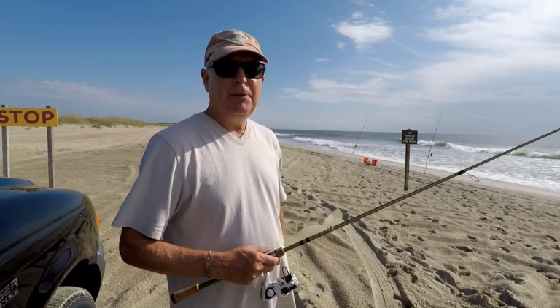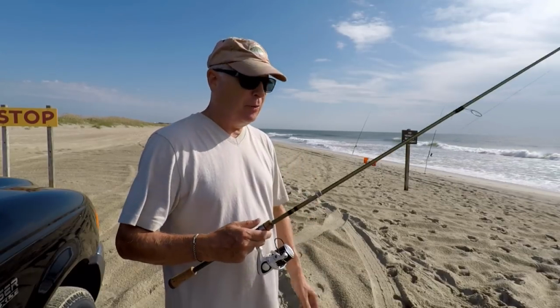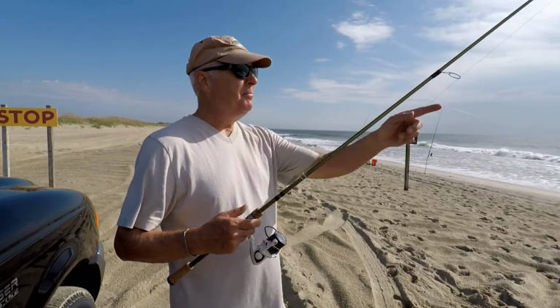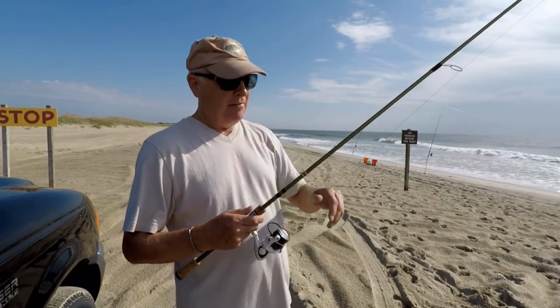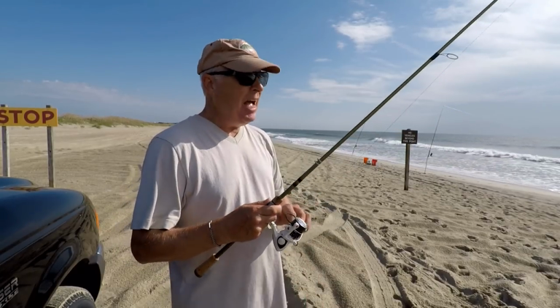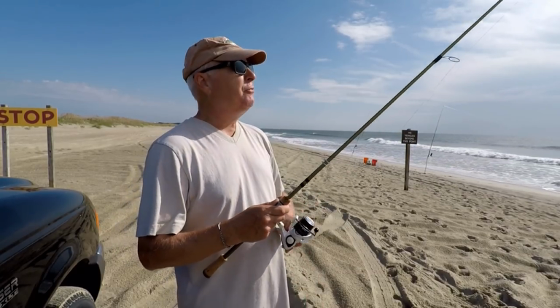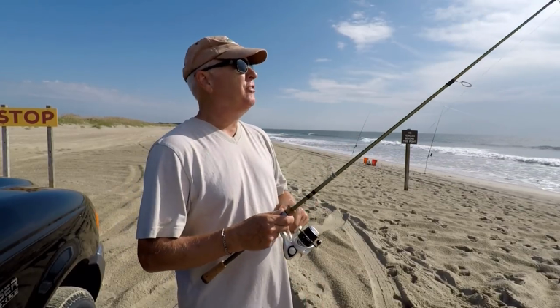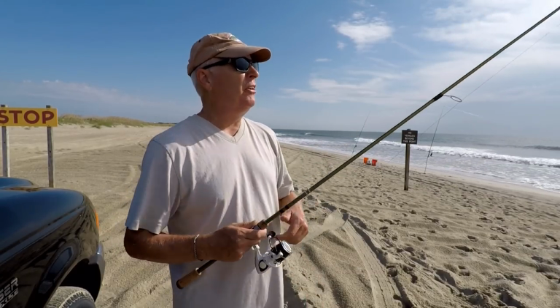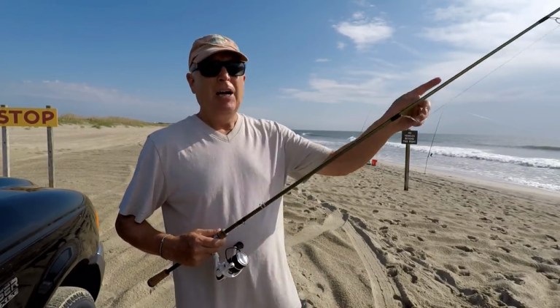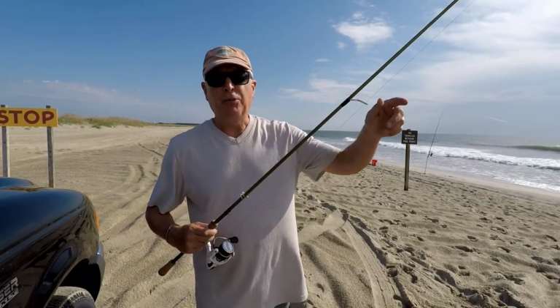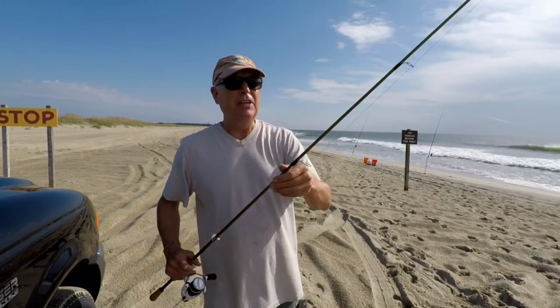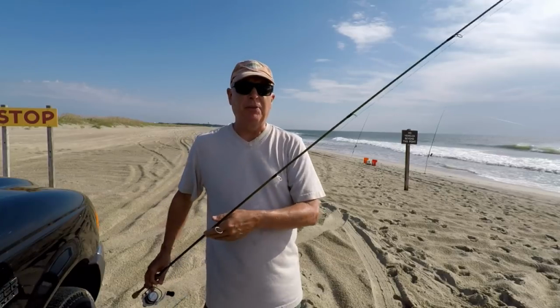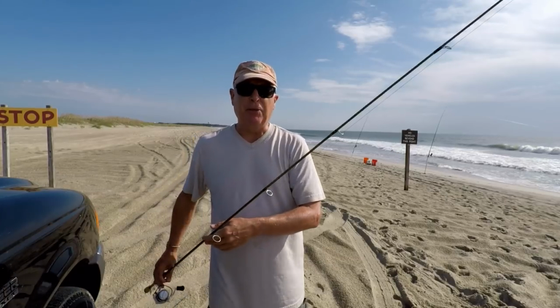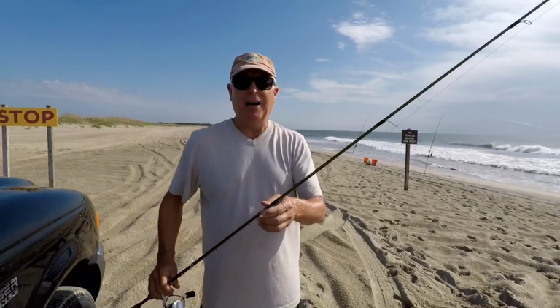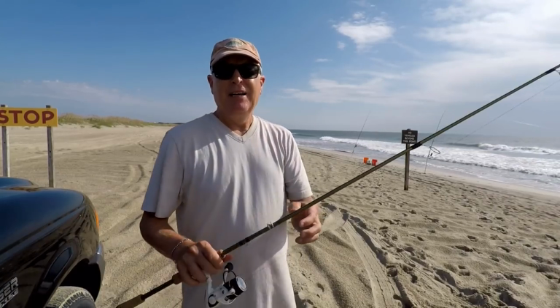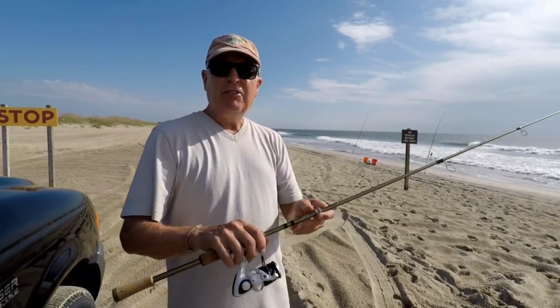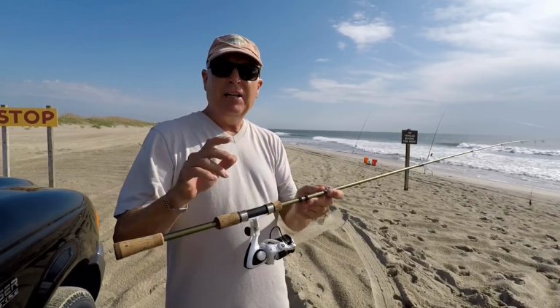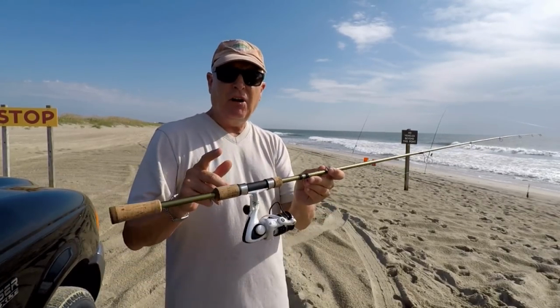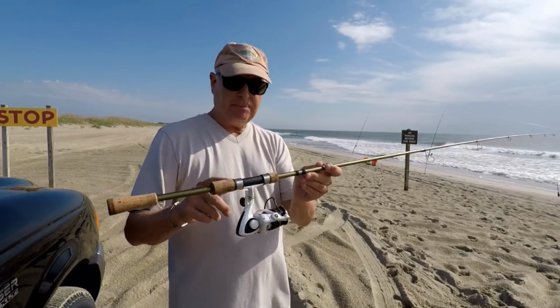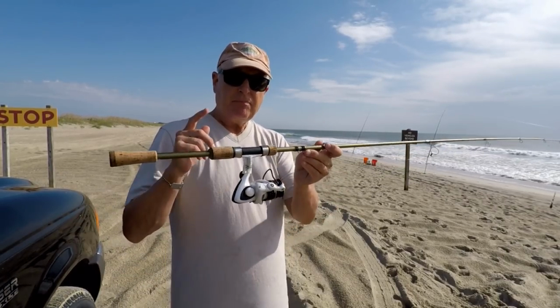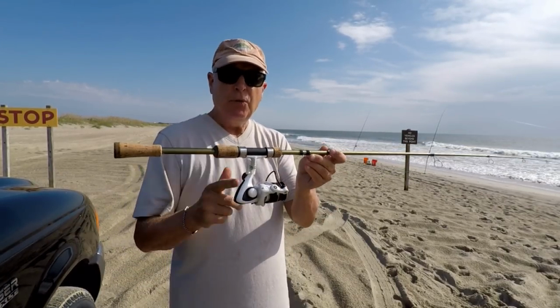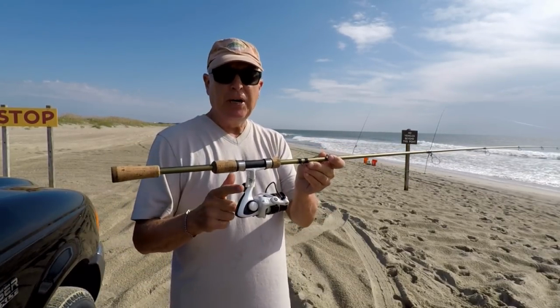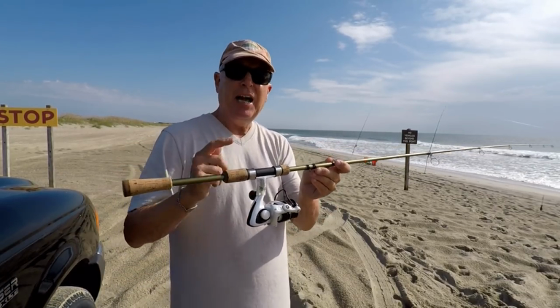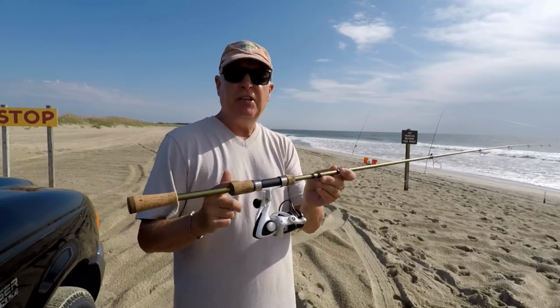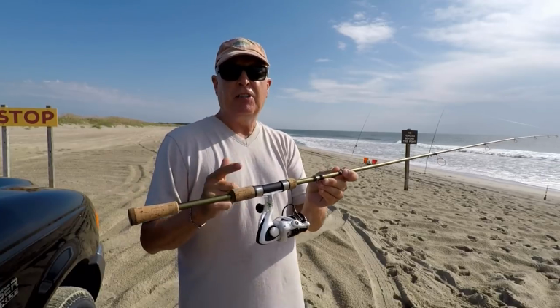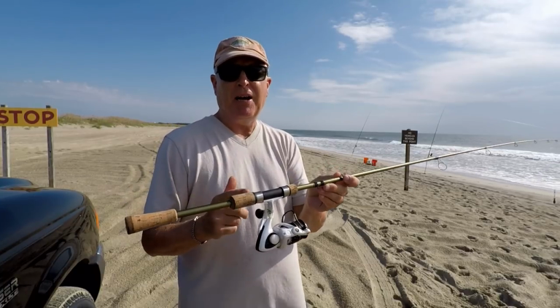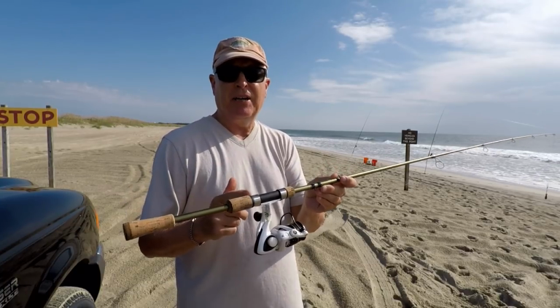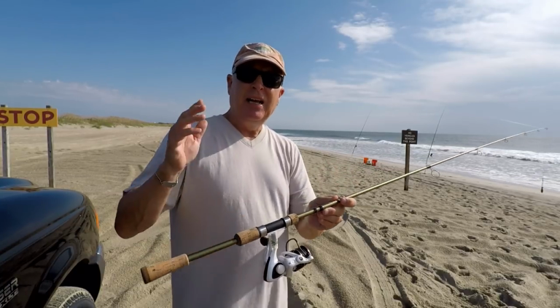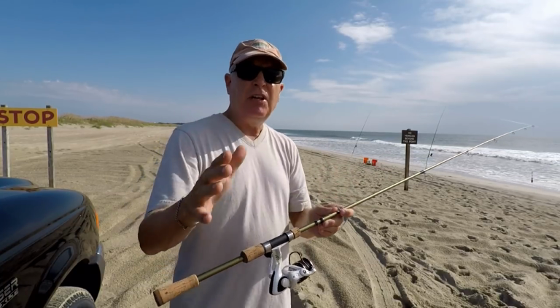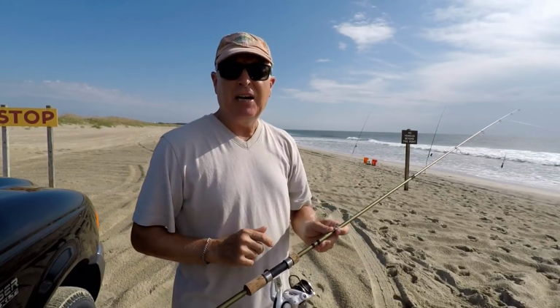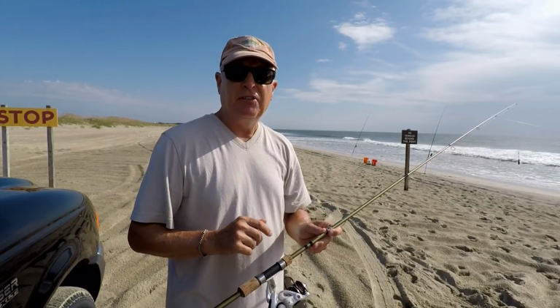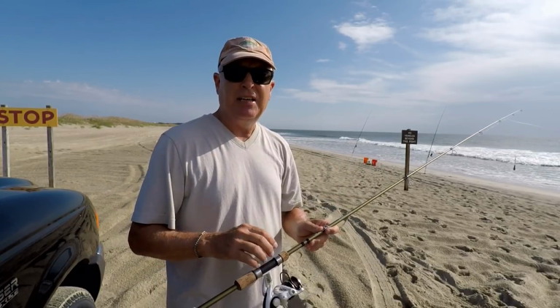I've got a half-ounce bank sinker about 12 inches from the tip of the rod. Let's go ahead and start with the reel that has the defunct product on it and see what kind of distance I can get.